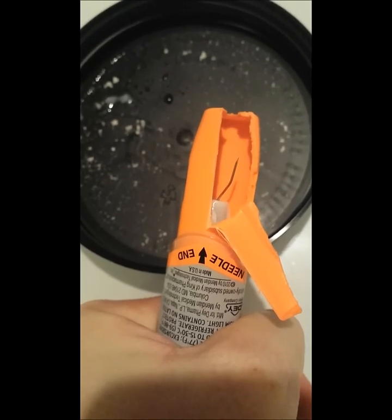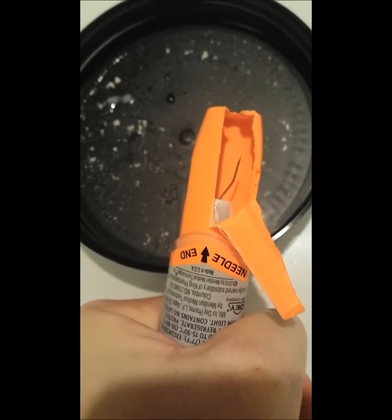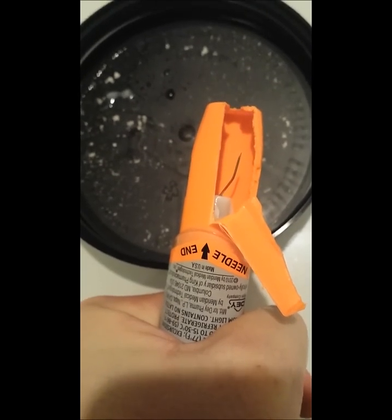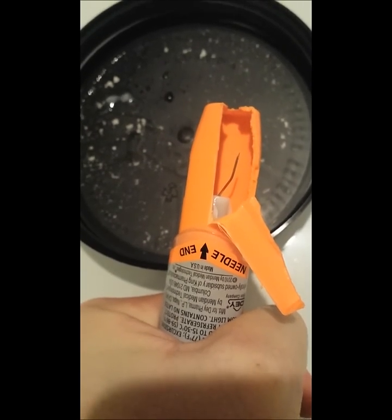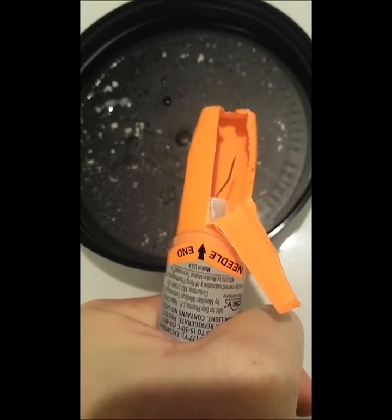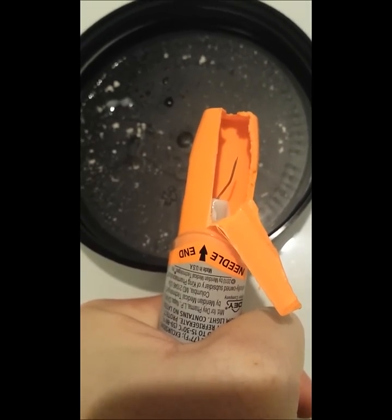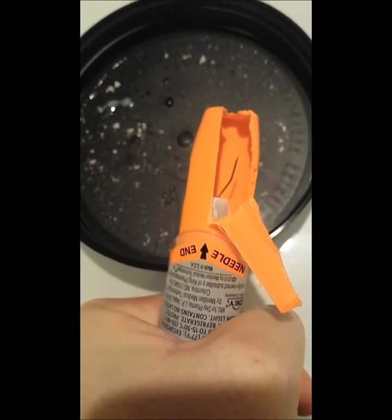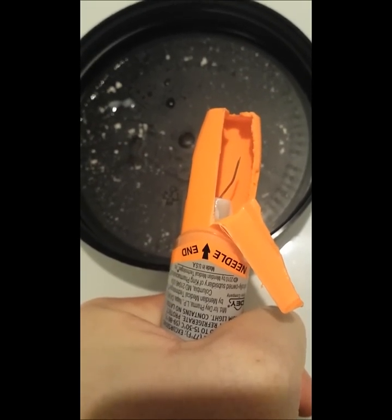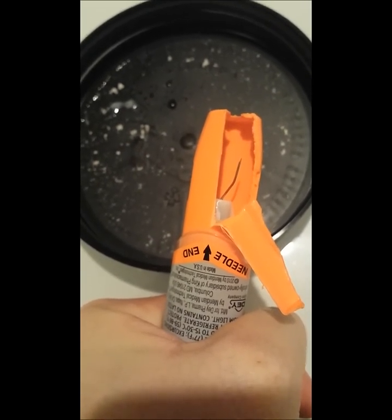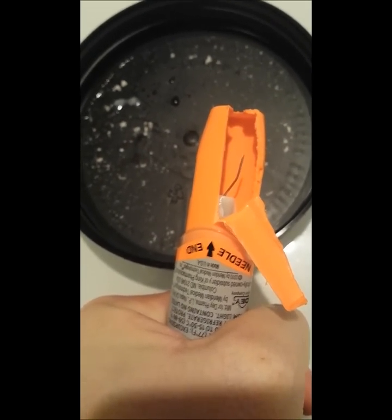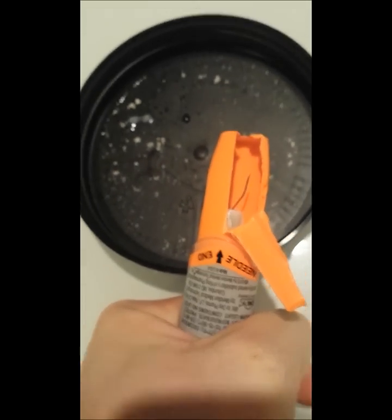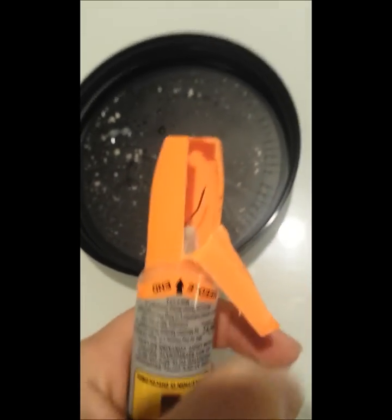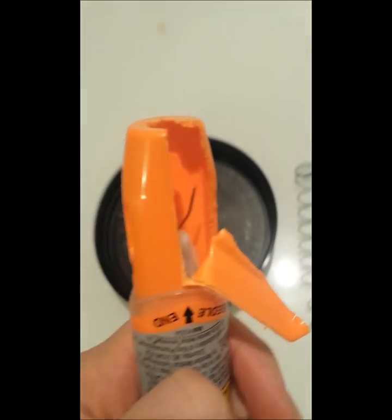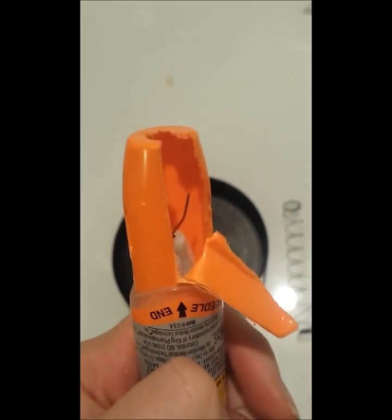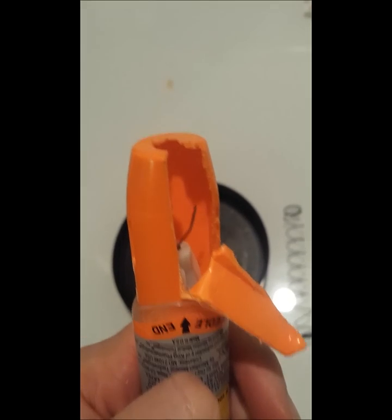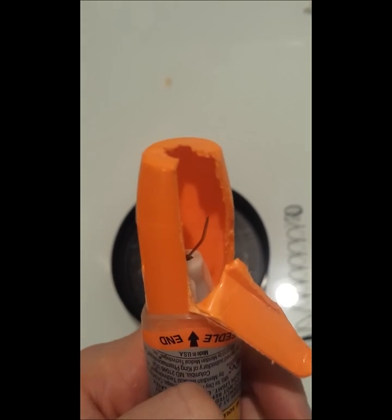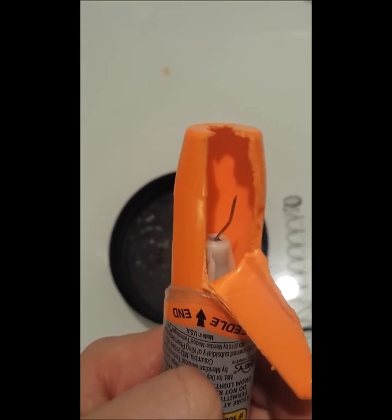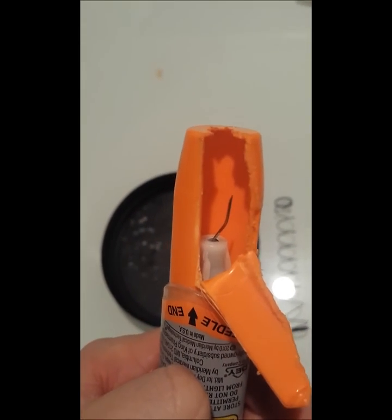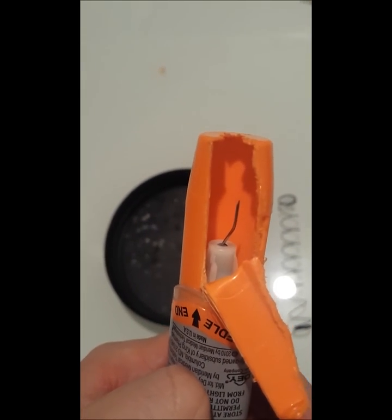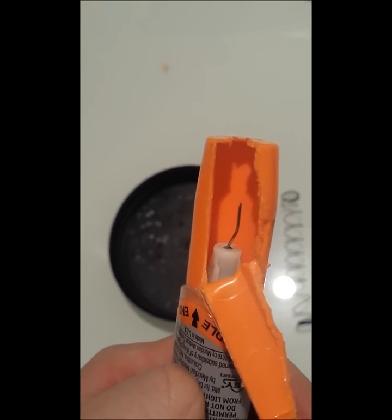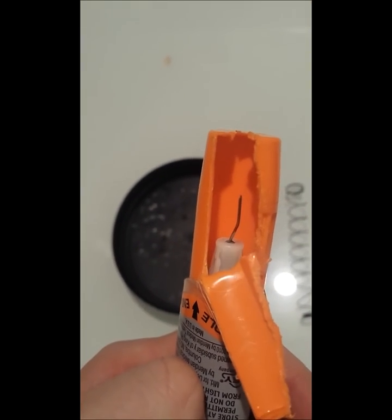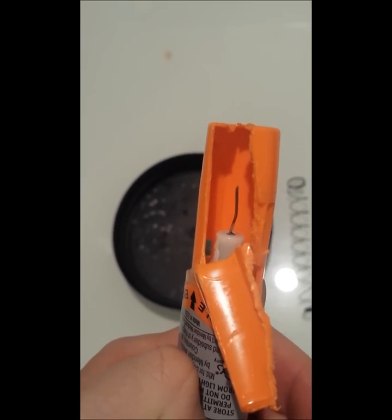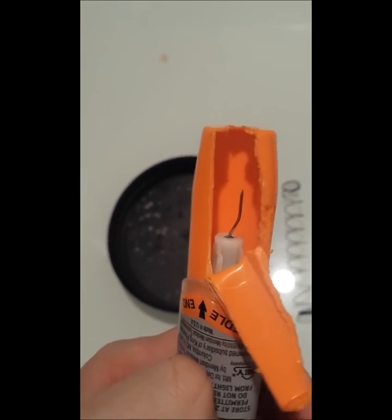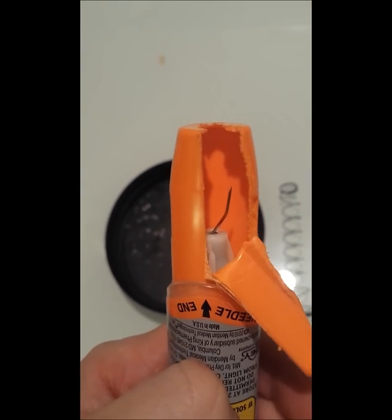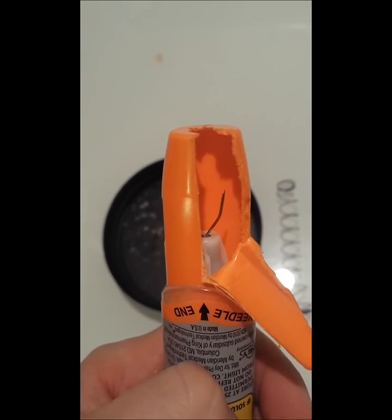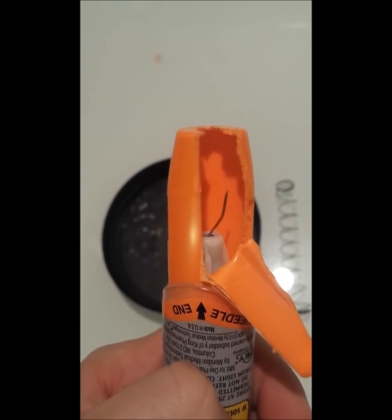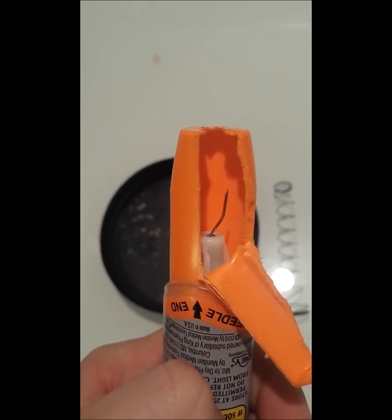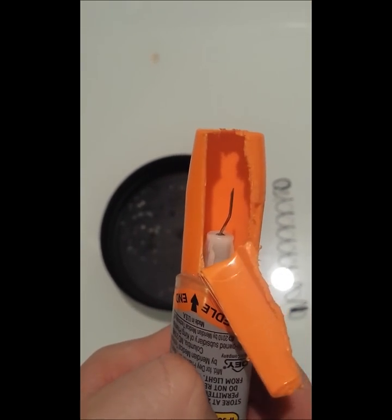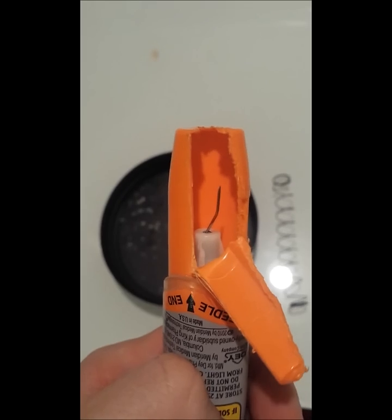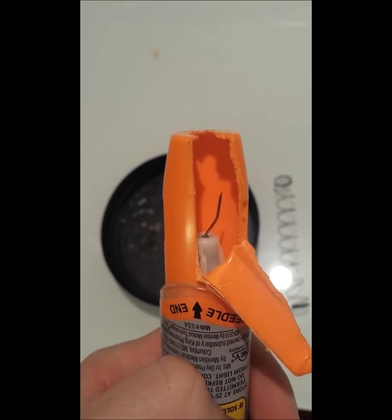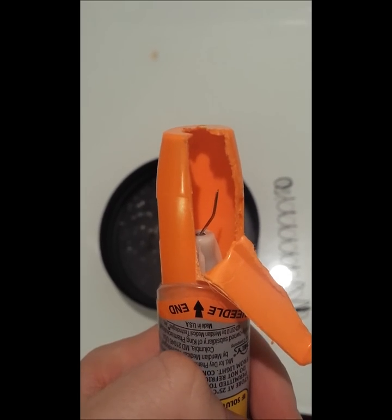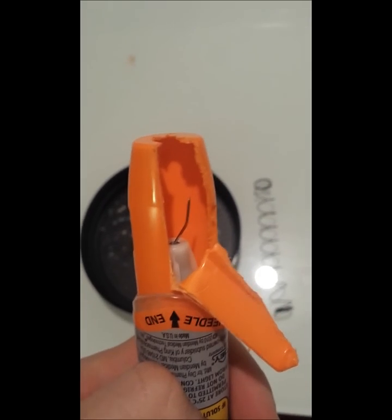I've had a lot of people ask how big is the needle, what does it look like, all that sort of thing. It's not crazy big or anything, but when you need it, you need it, and that's what it looks like.